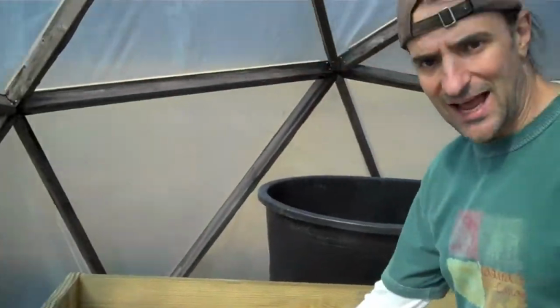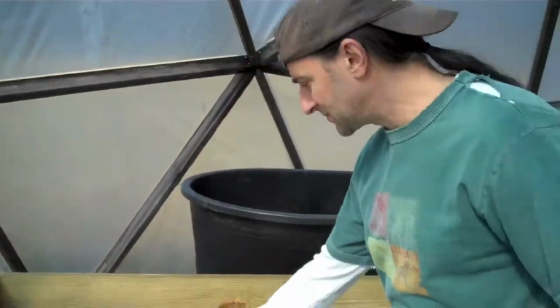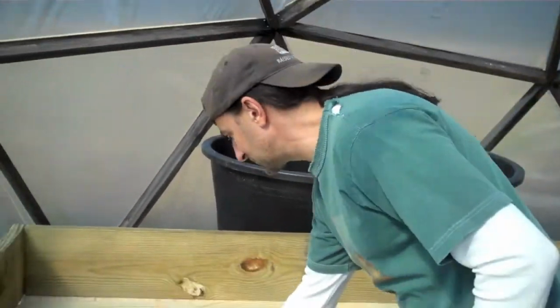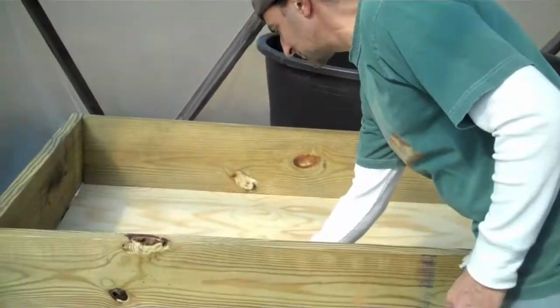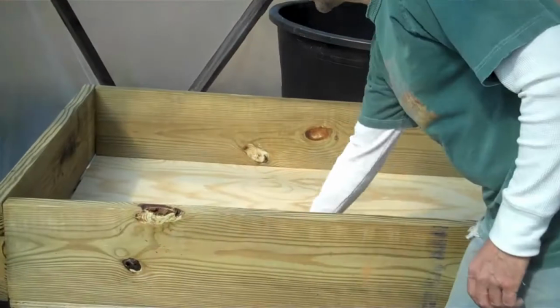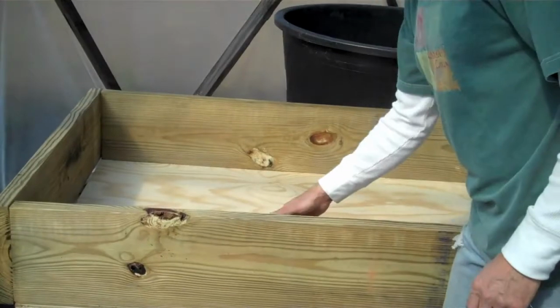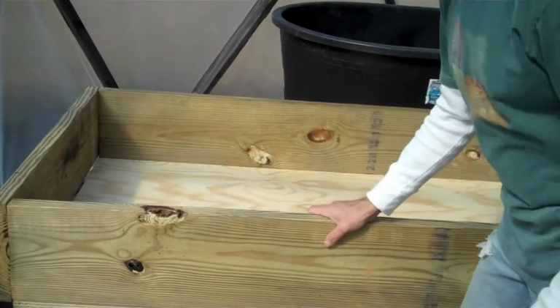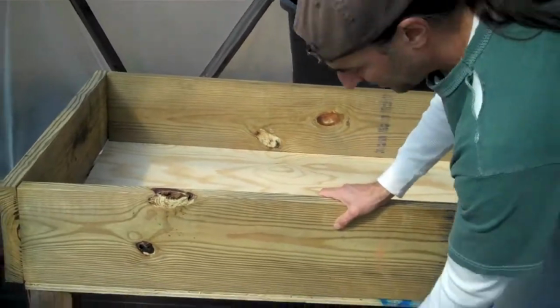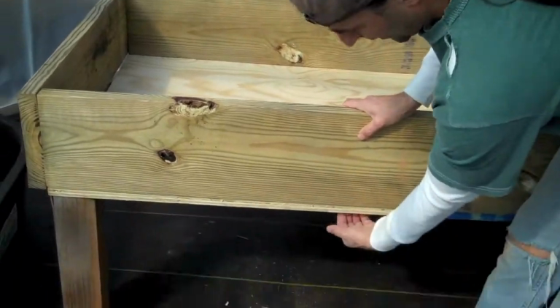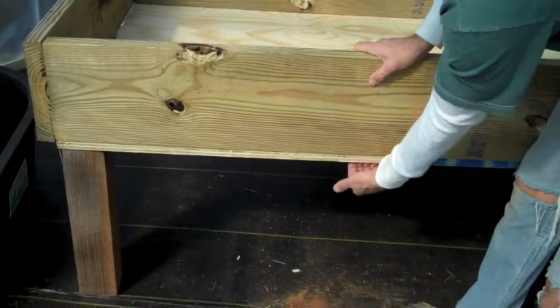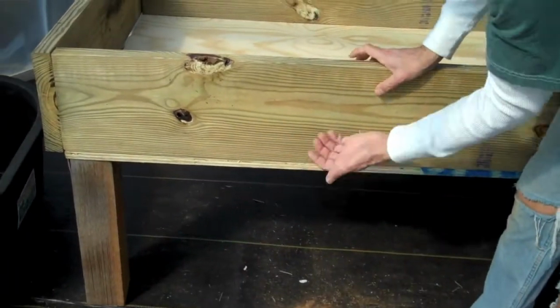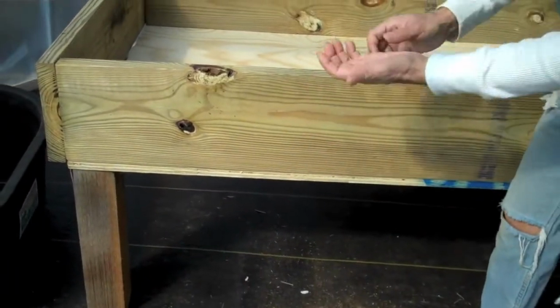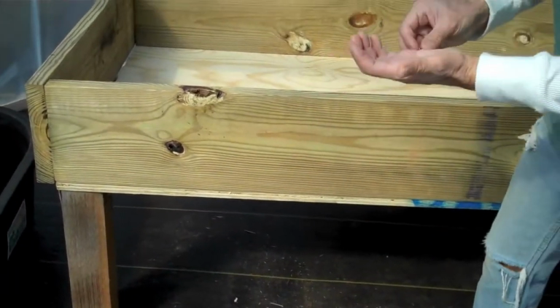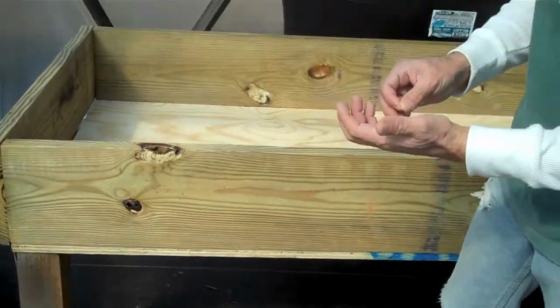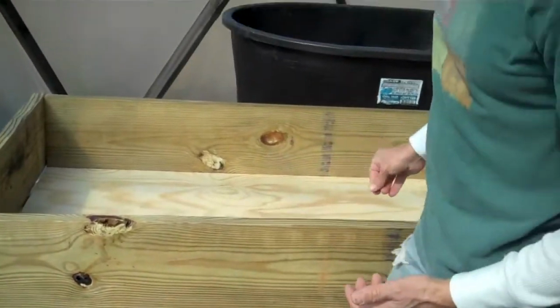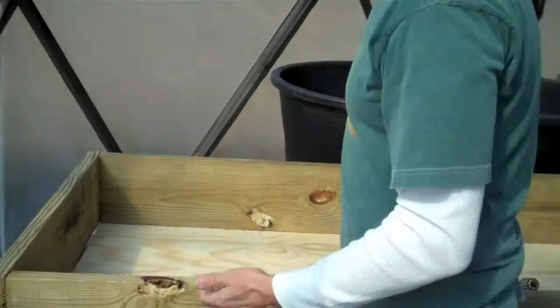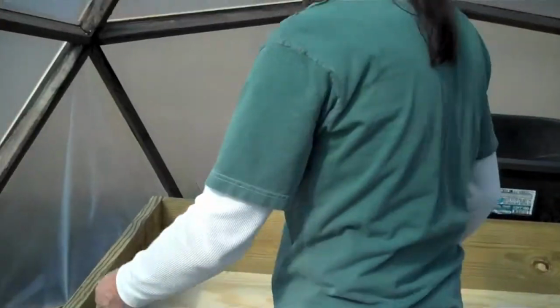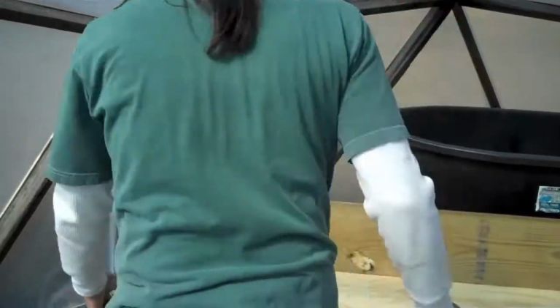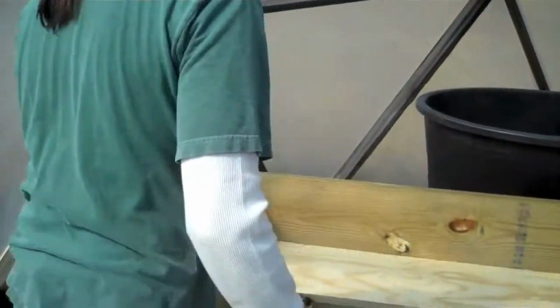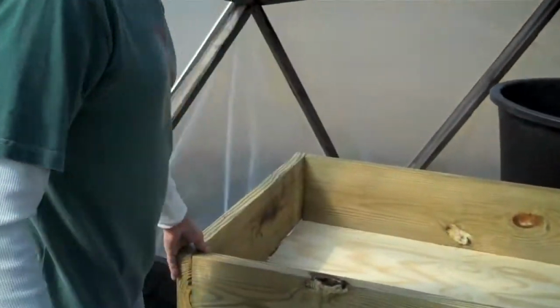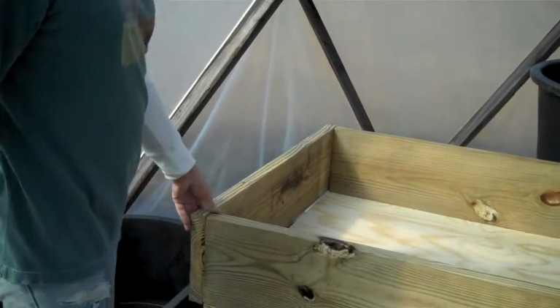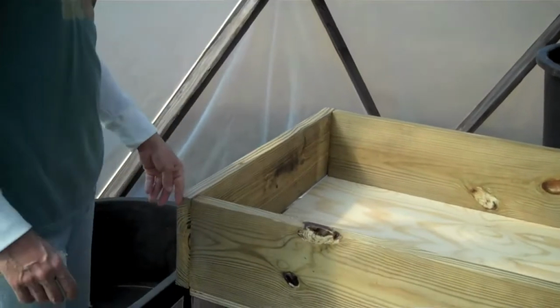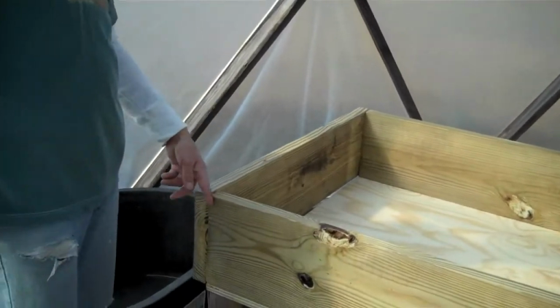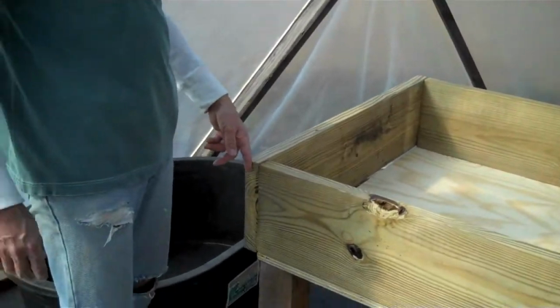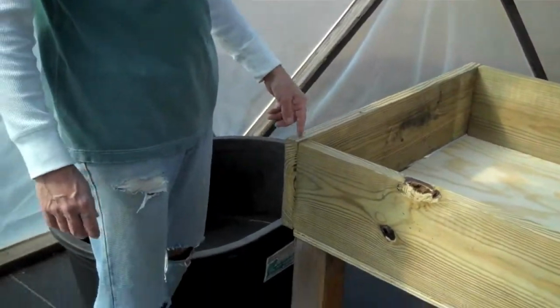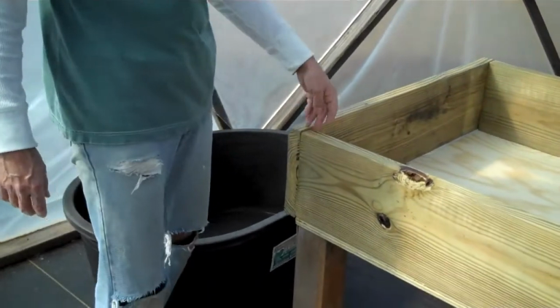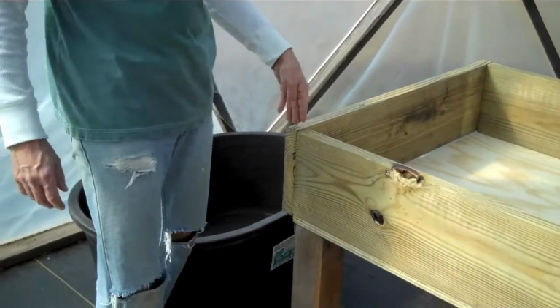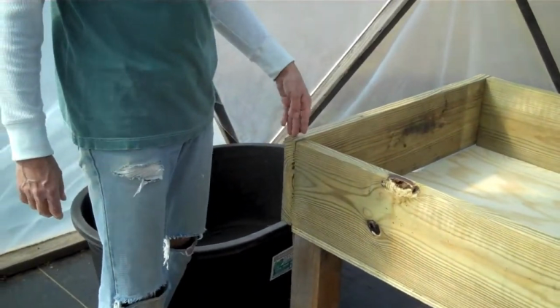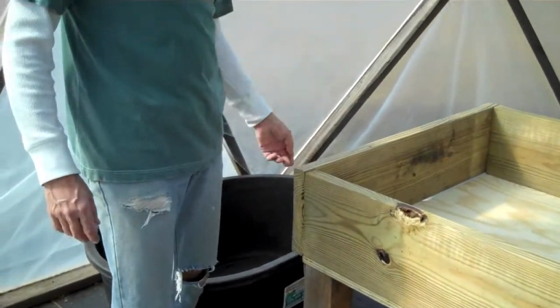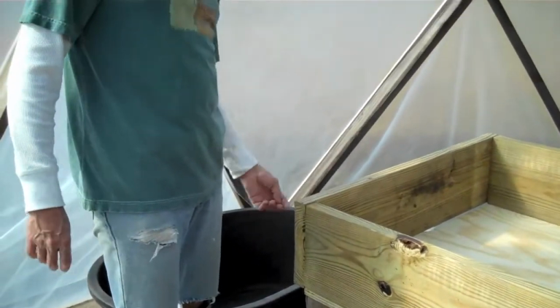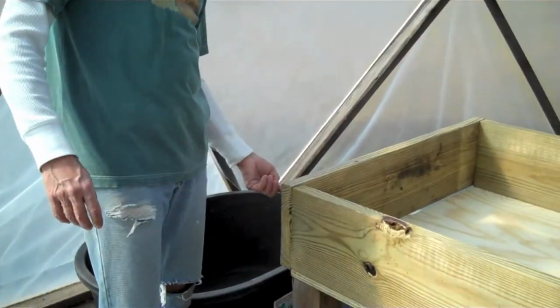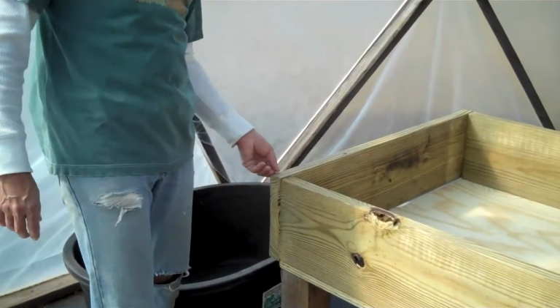Sides with the plywood attached through the bottom — cut these sides down, screwed them on, 2 sides.